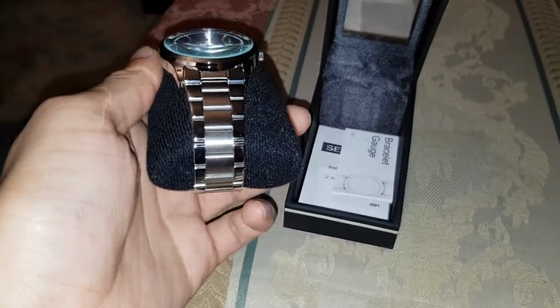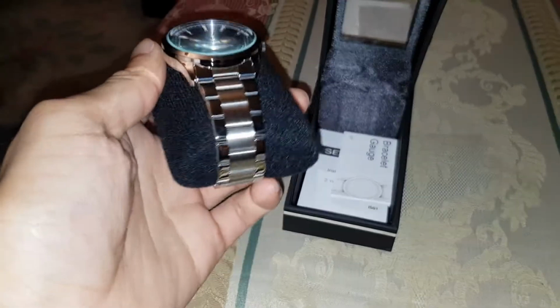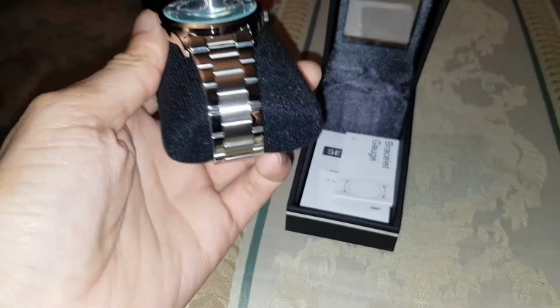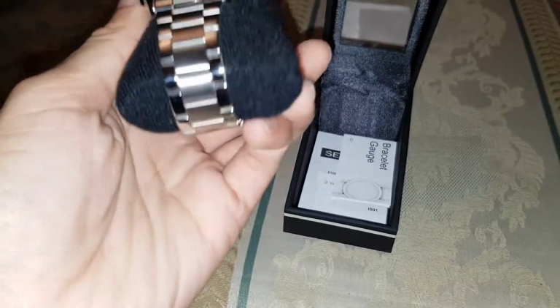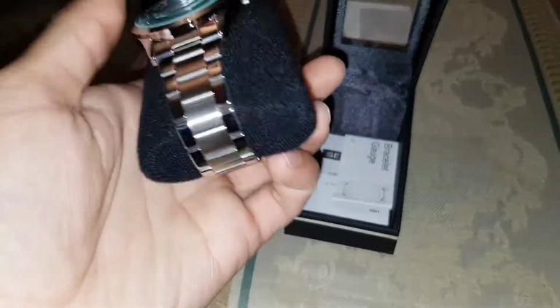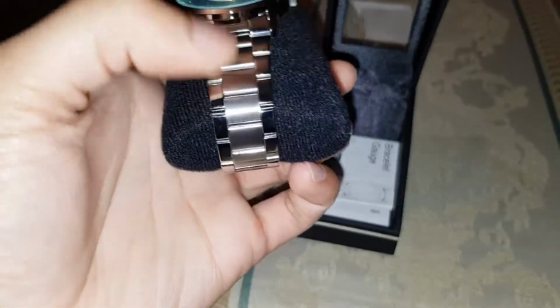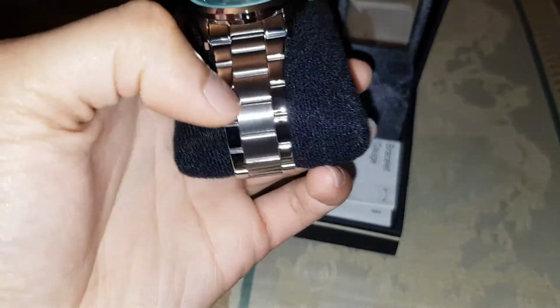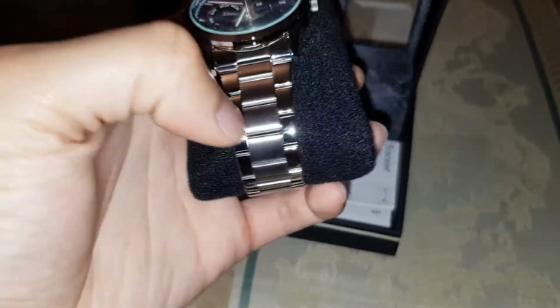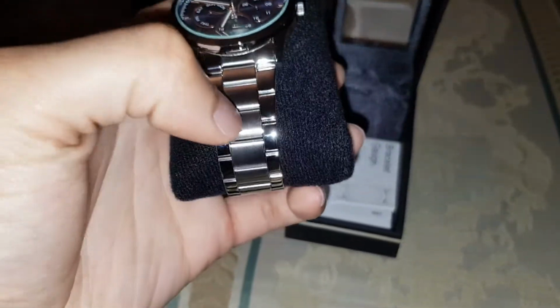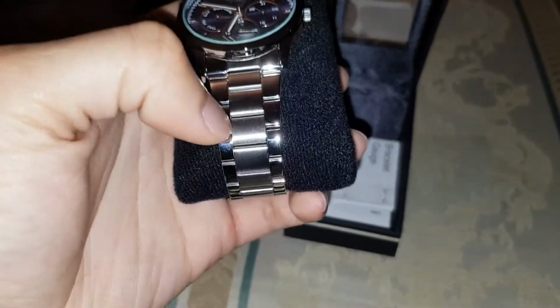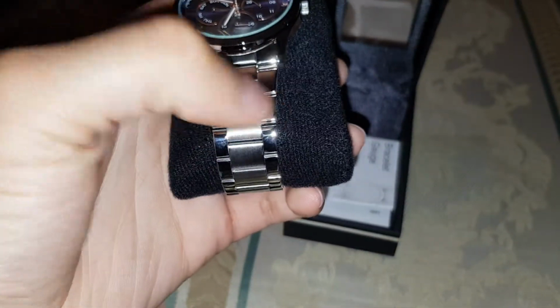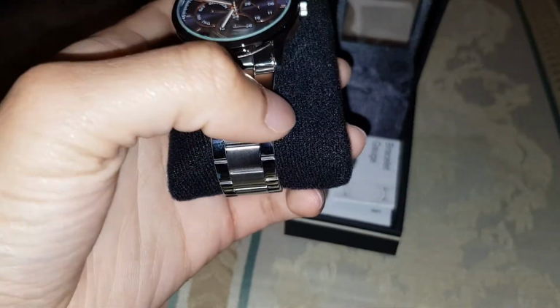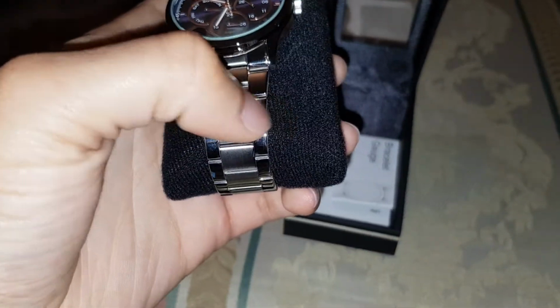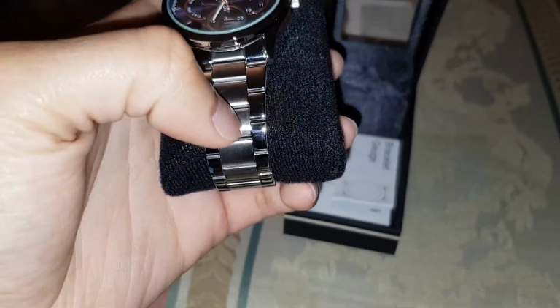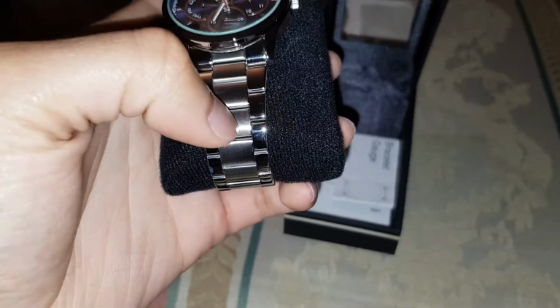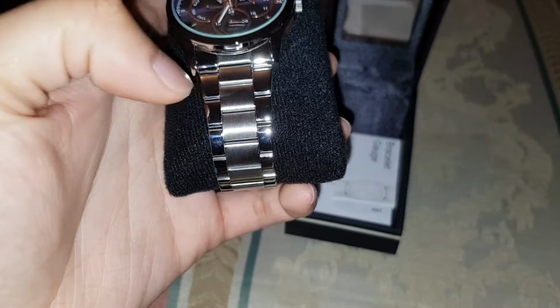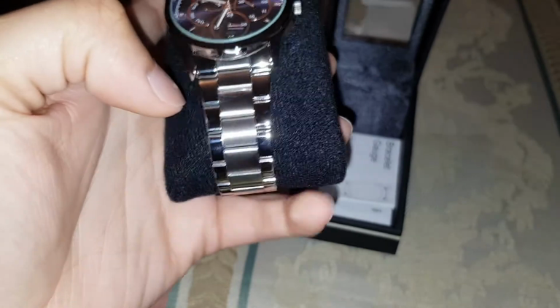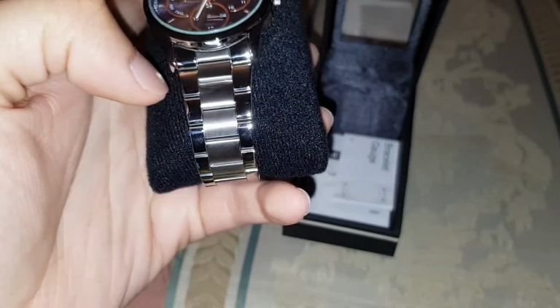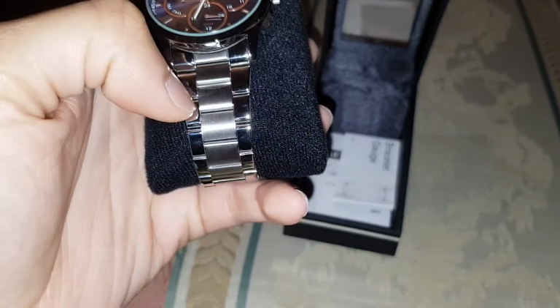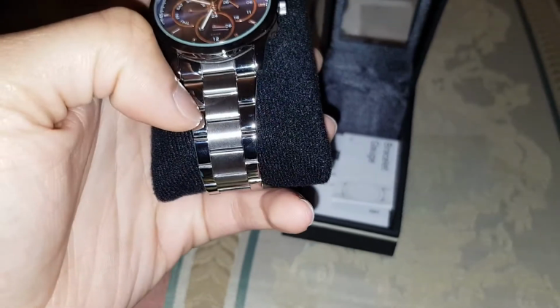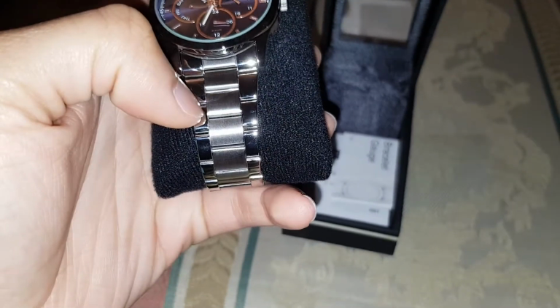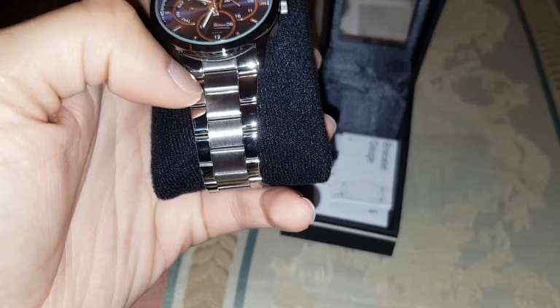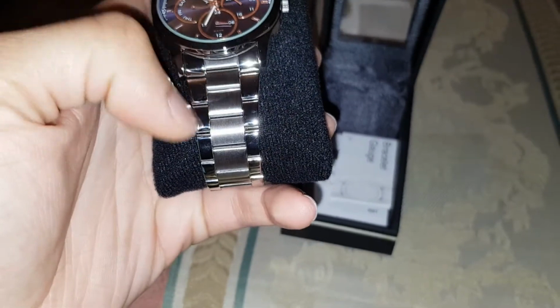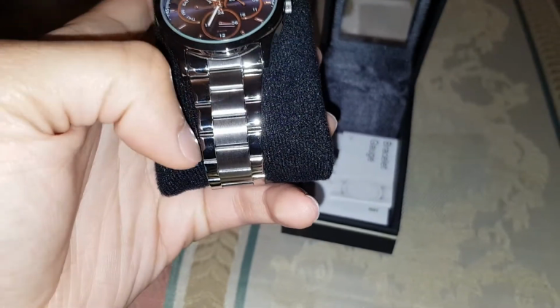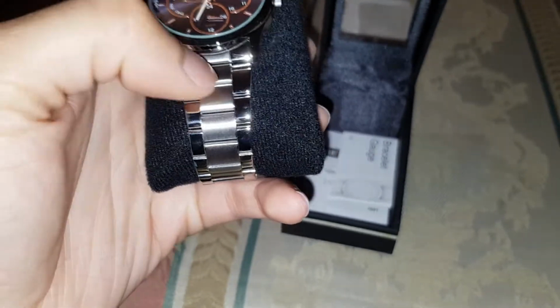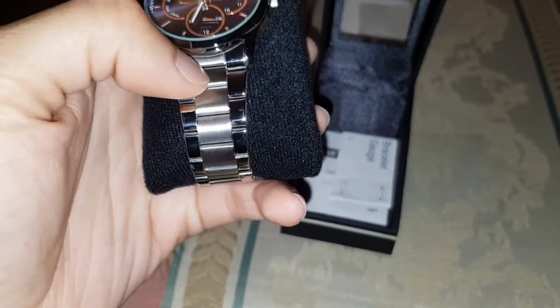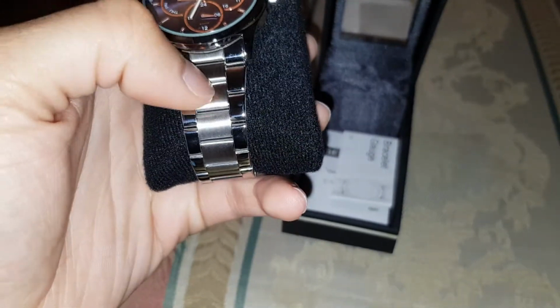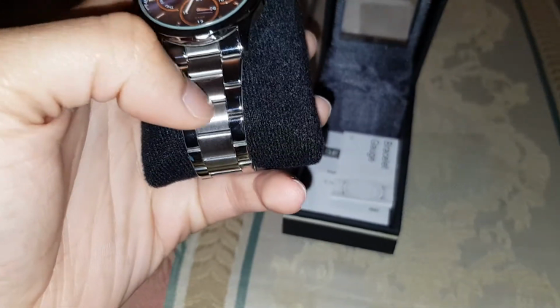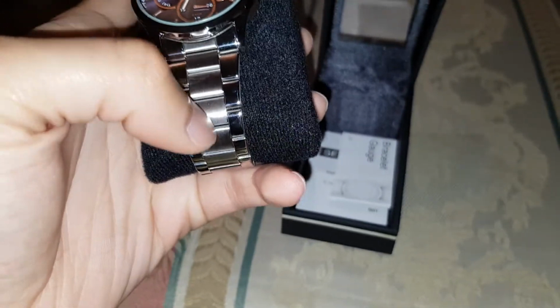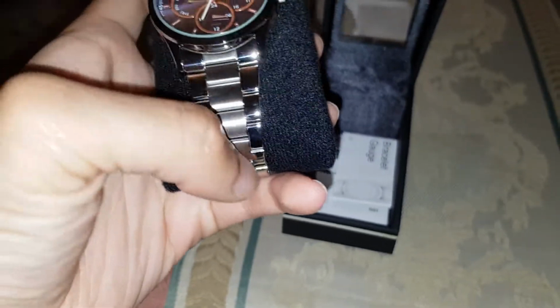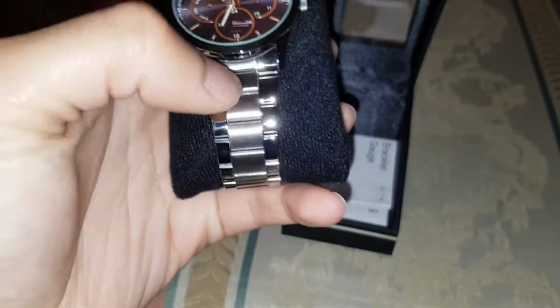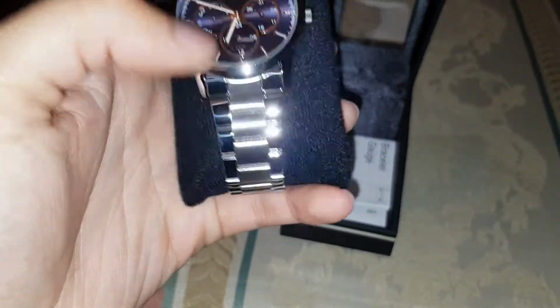So the watch itself is silver. You've got two tone silver here — you've got a normal chrome silver here, and then a brushed silver metal here.